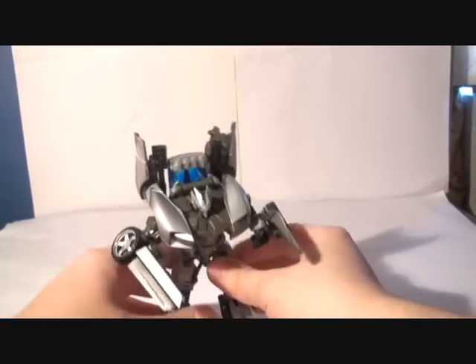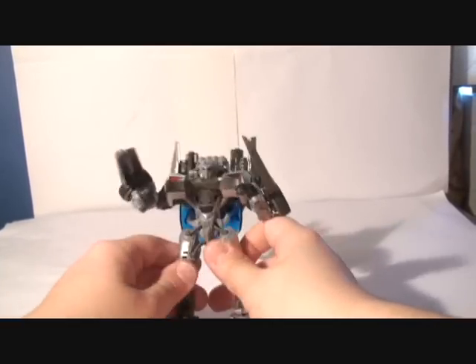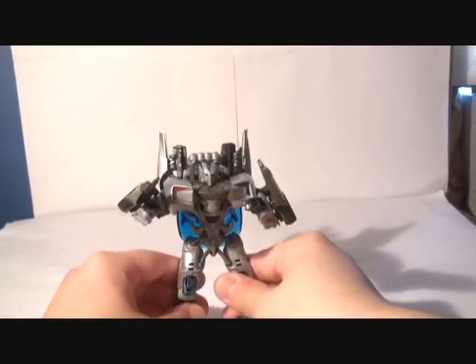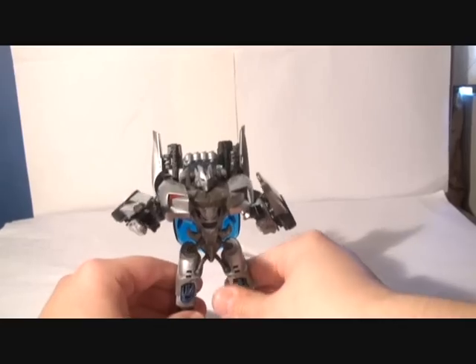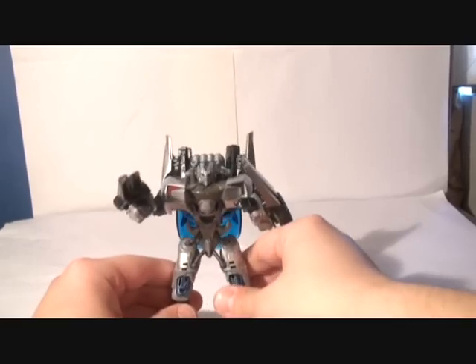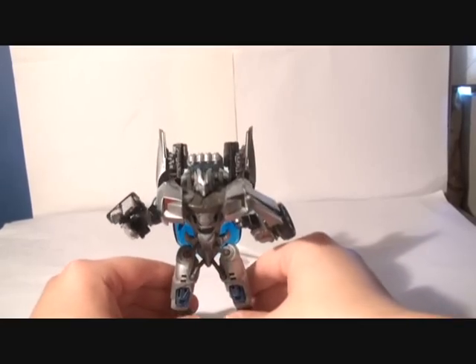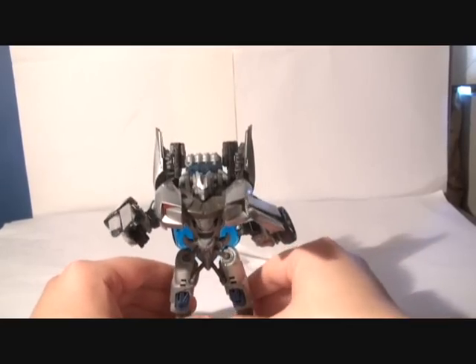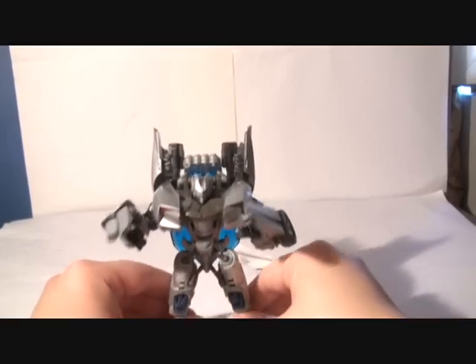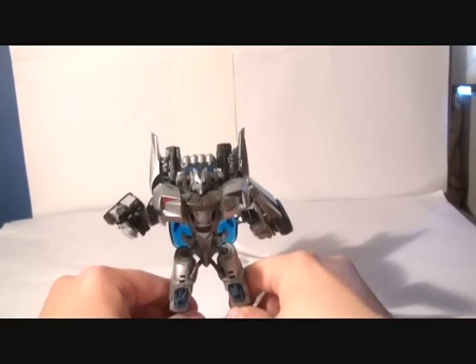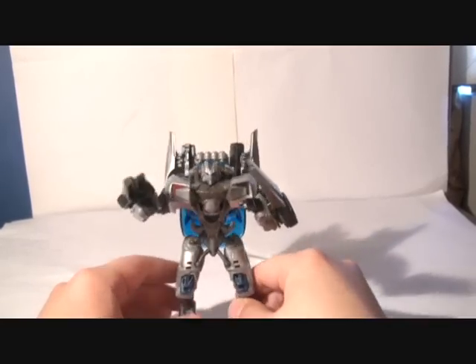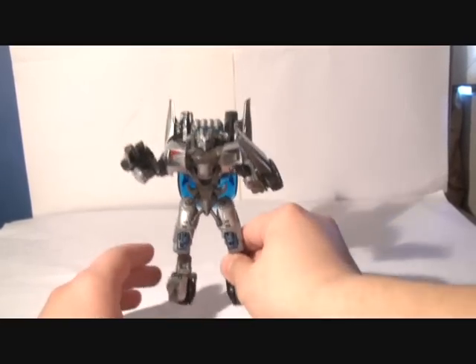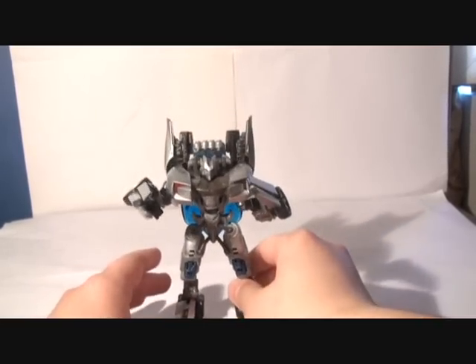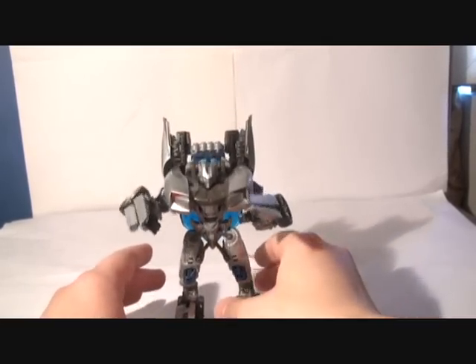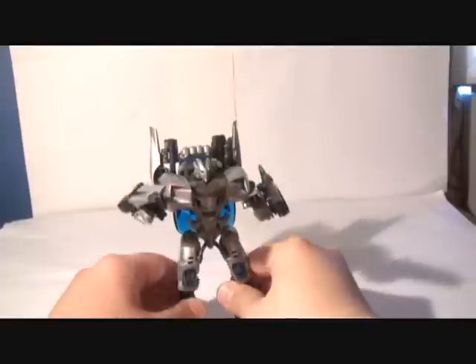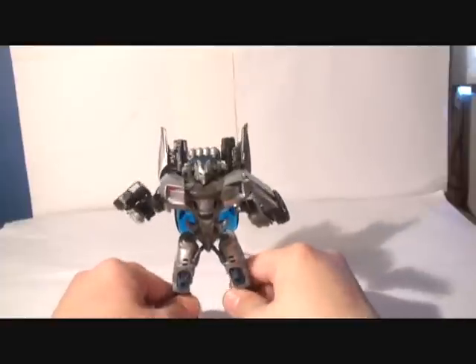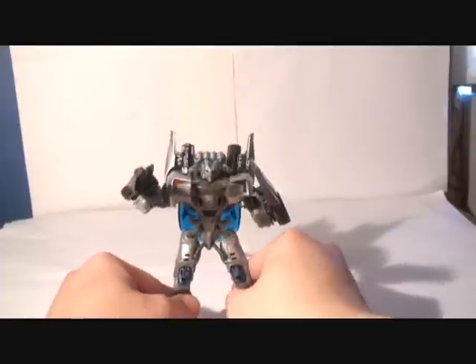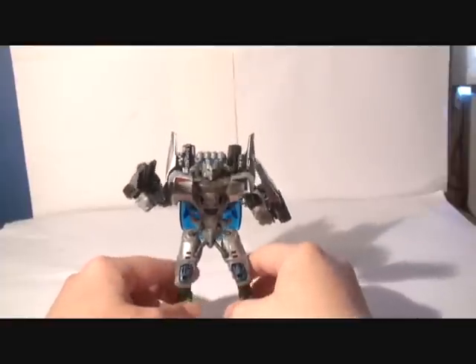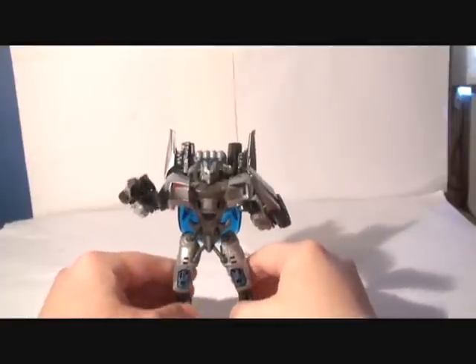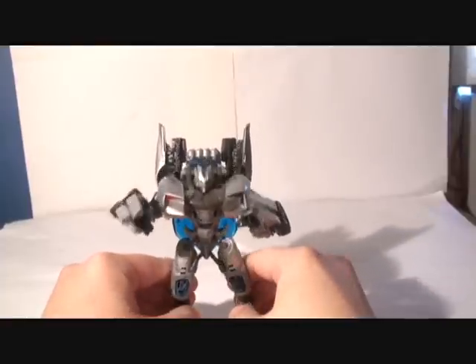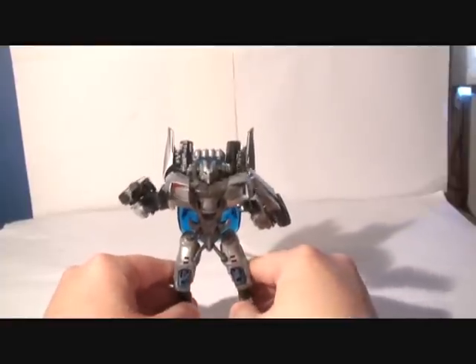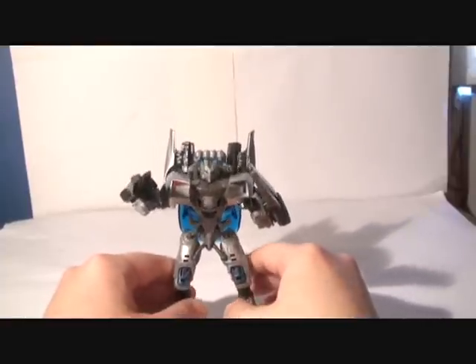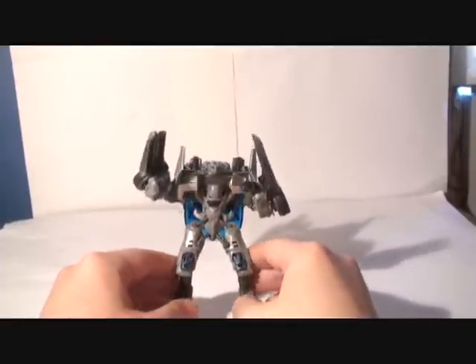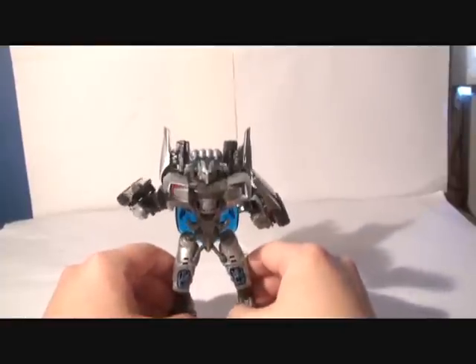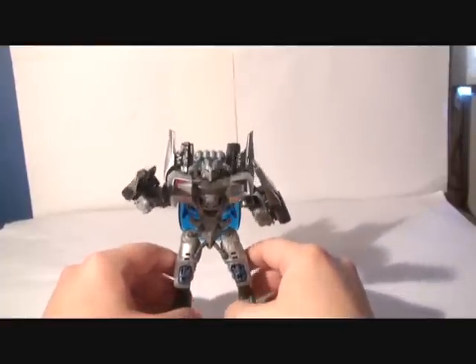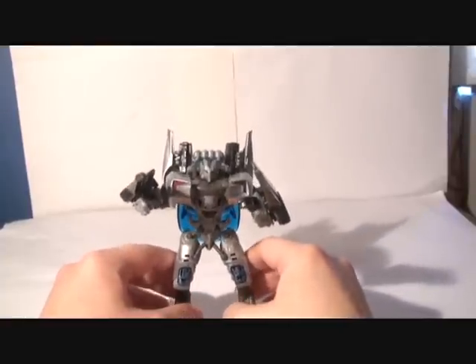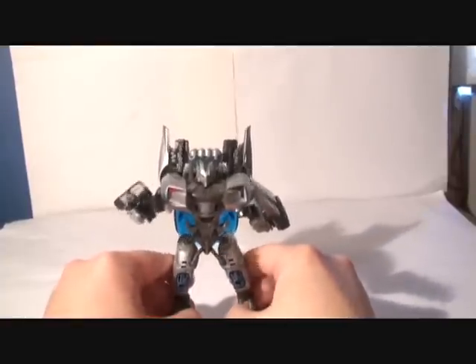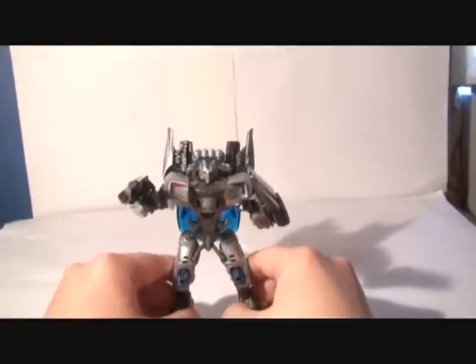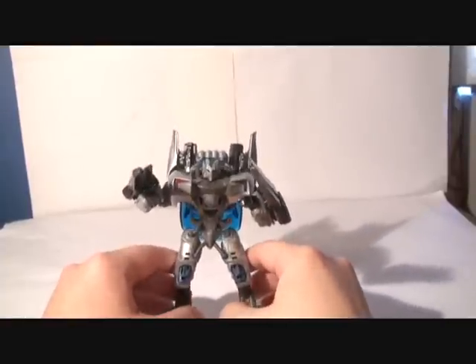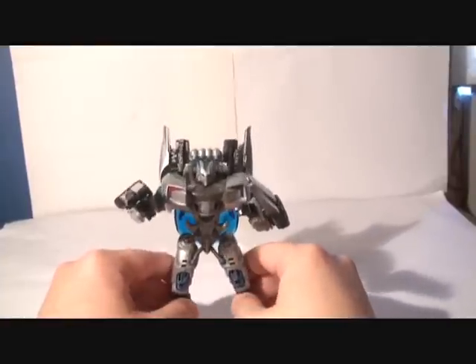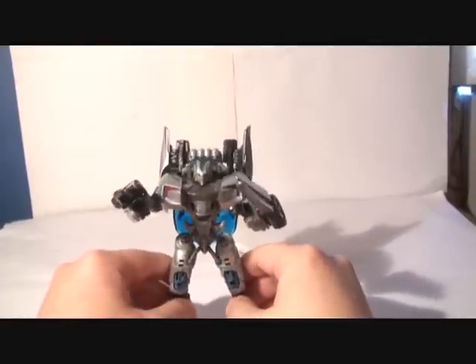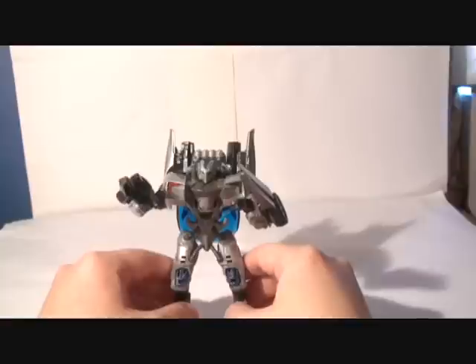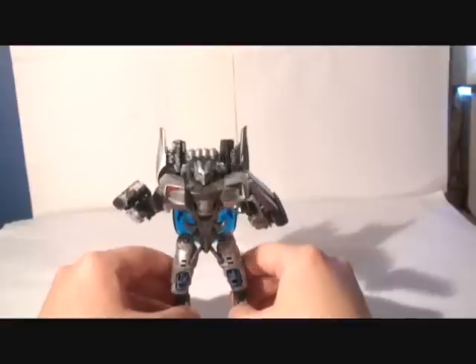He's a really cool toy. The only thing I have to say about him is that it's really hard to stand him, even with the kickstand in the back — it's really hard to stand him.